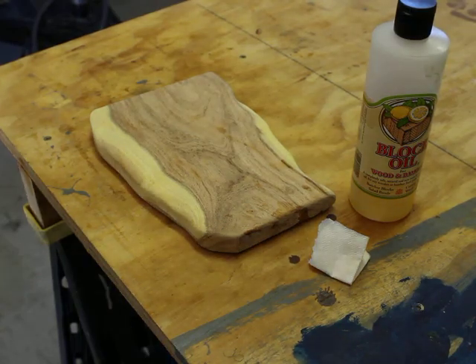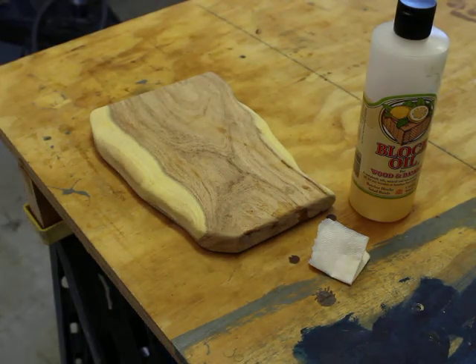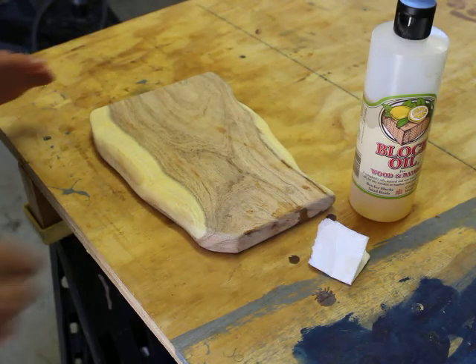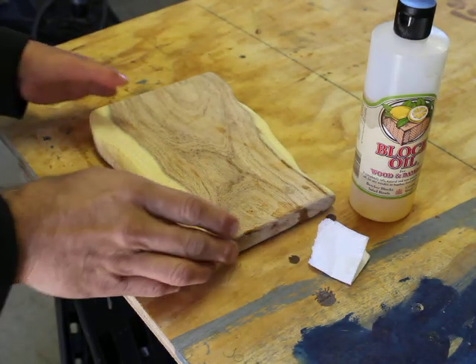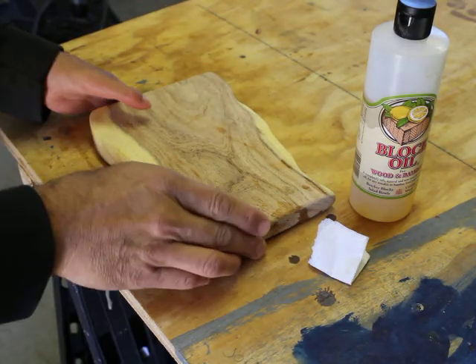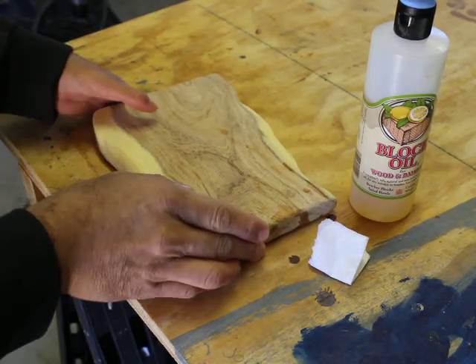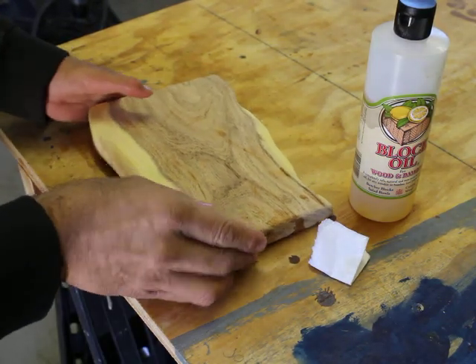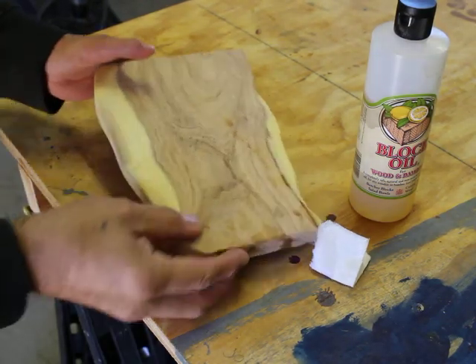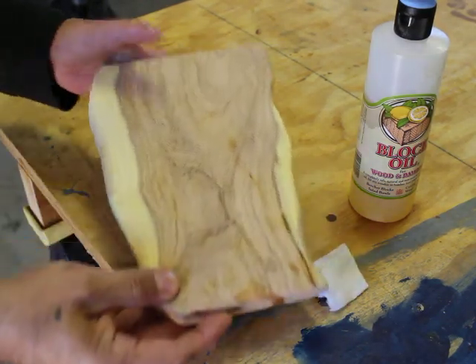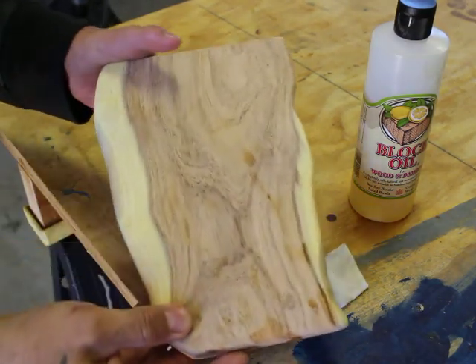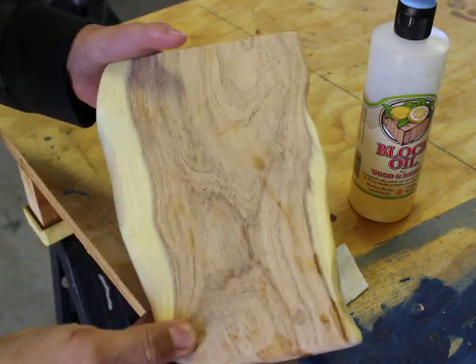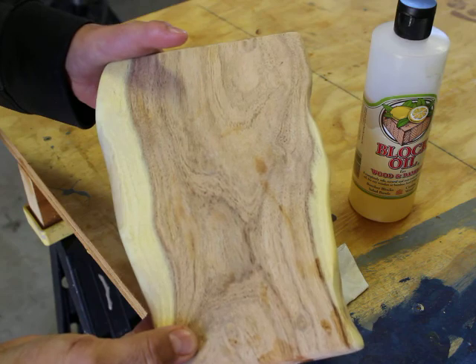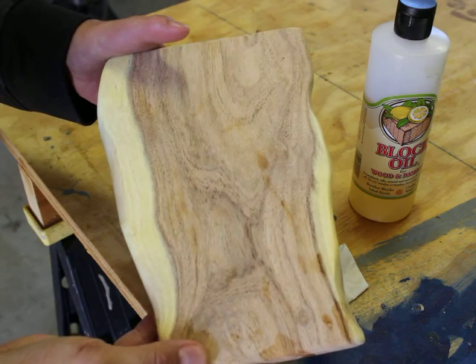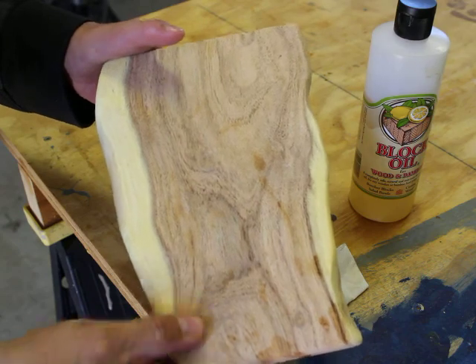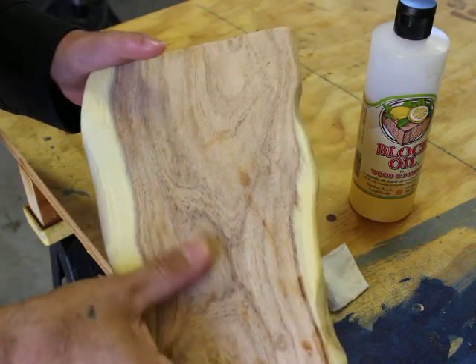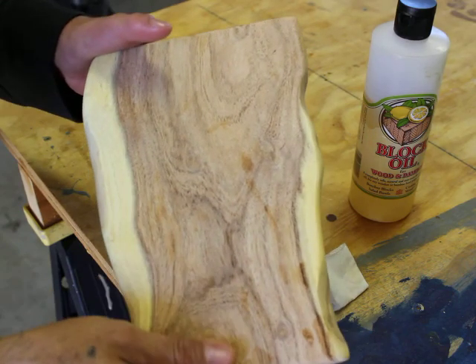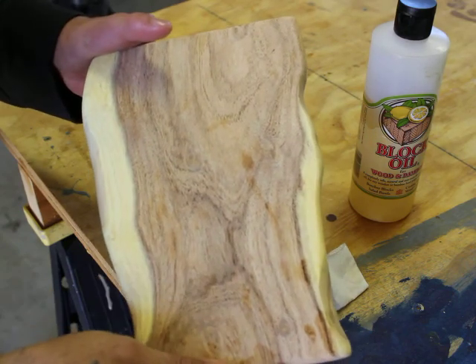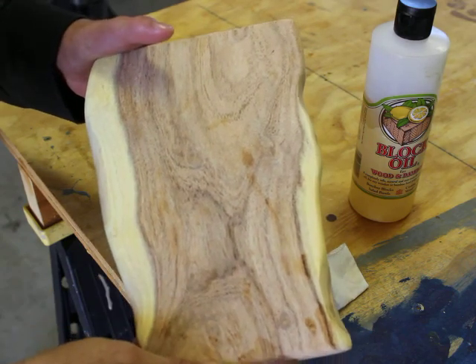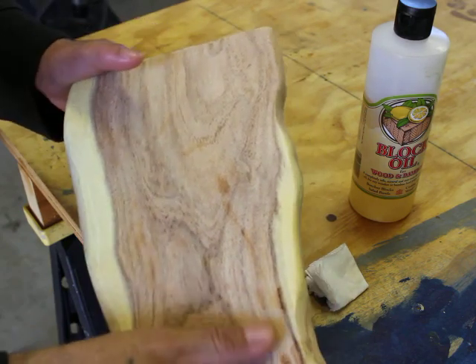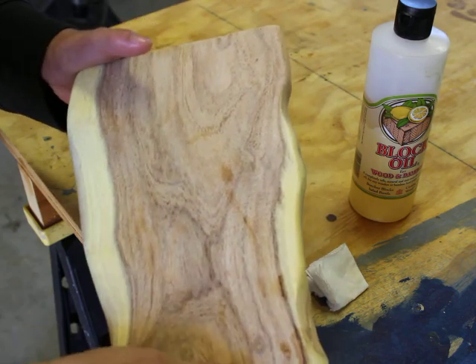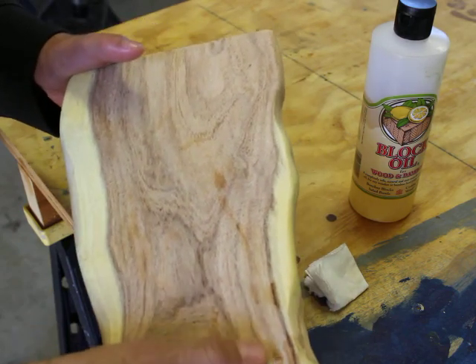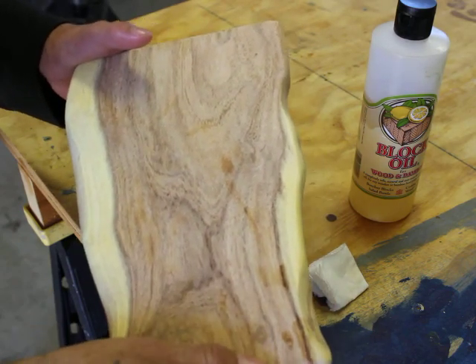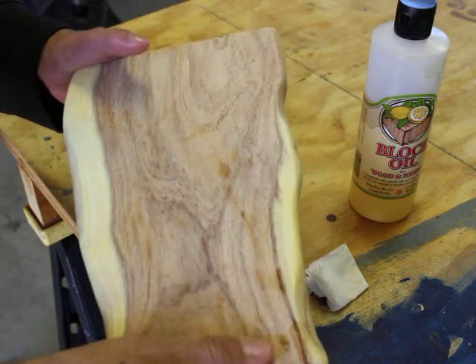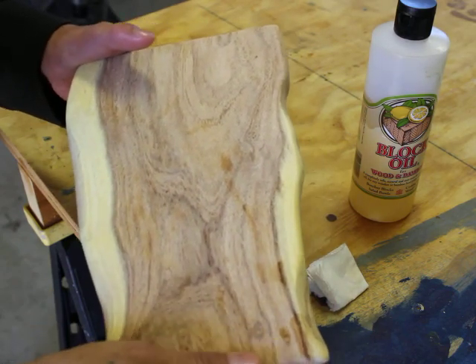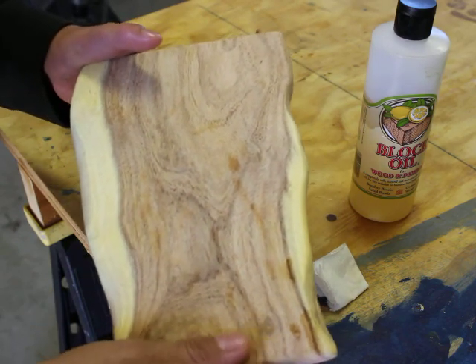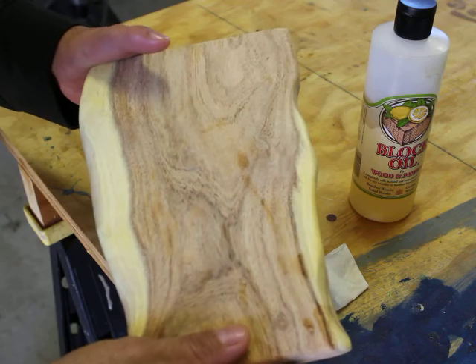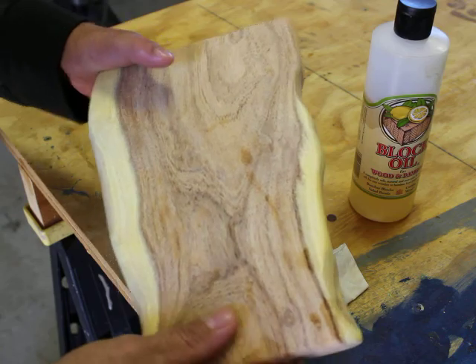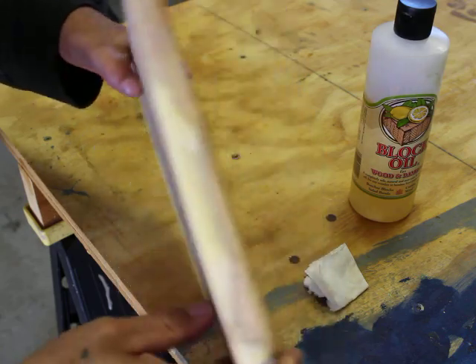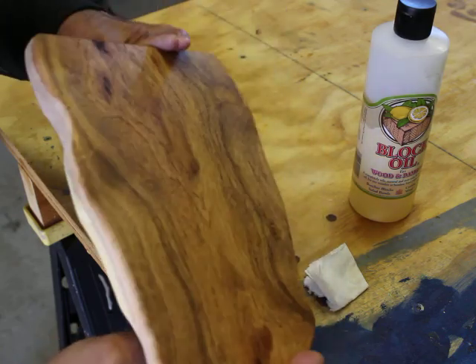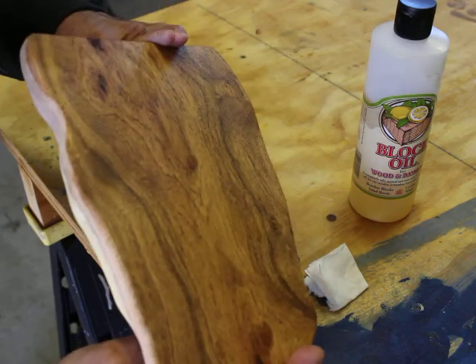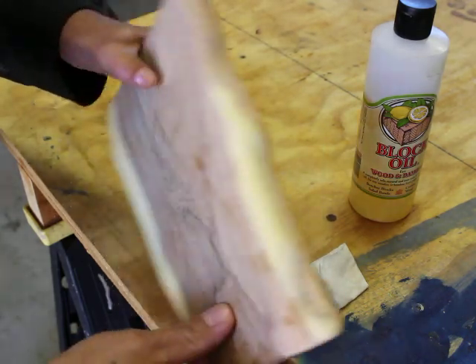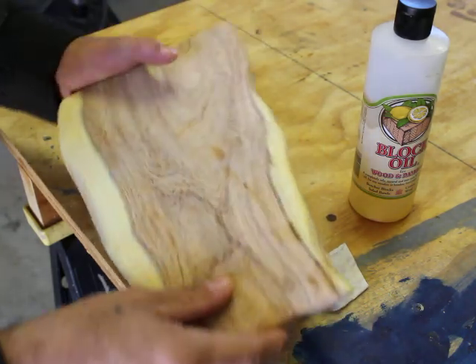What up everybody, I want to show you another one of my creations. This is a hardwood cutting board made out of mesquite wood — very hard, harder than maple, harder than oak. It's going to last a long, long time.